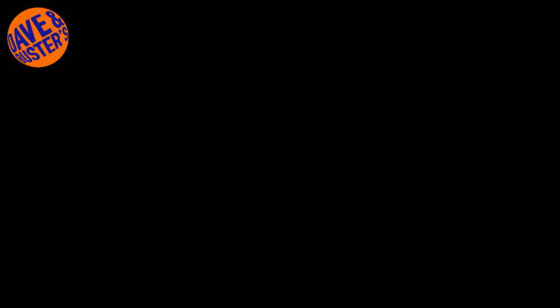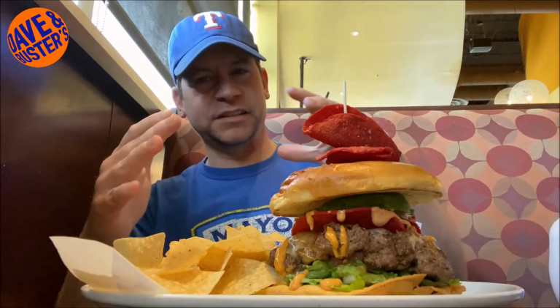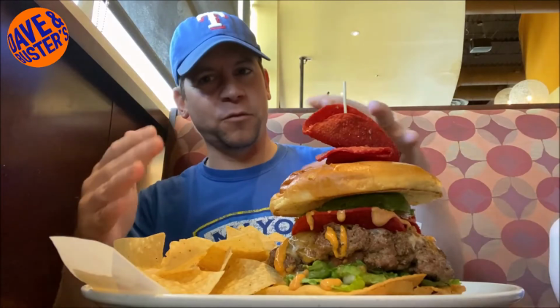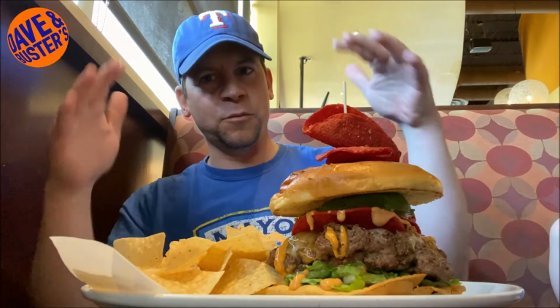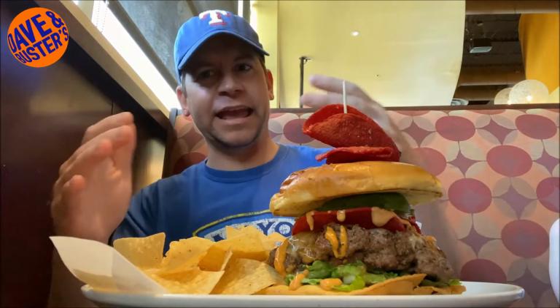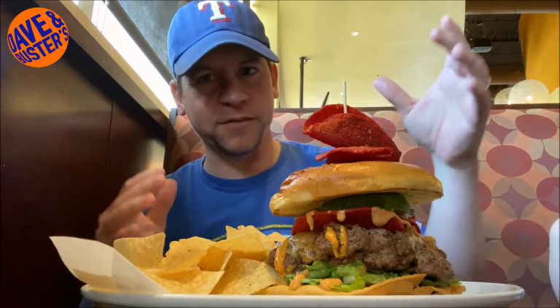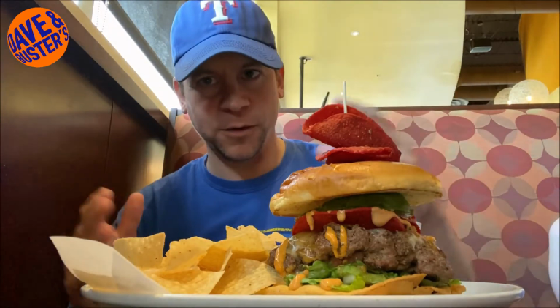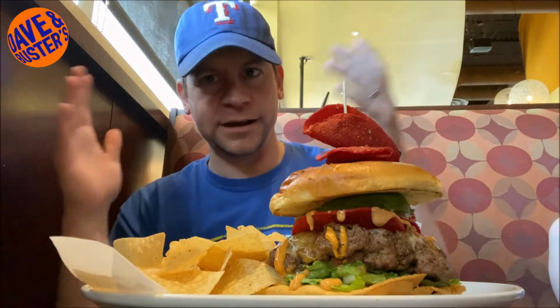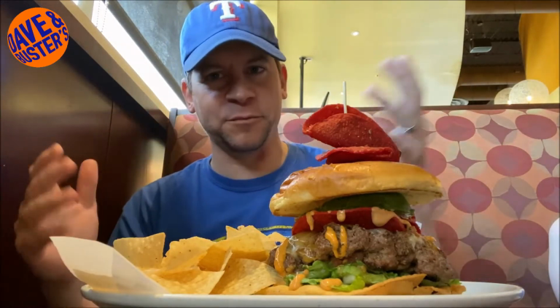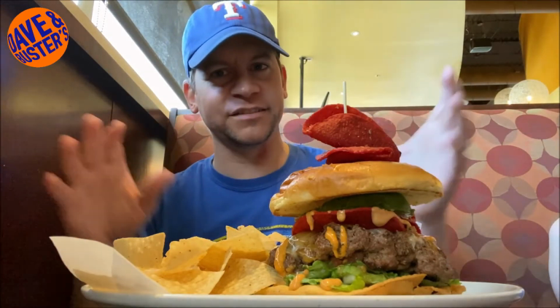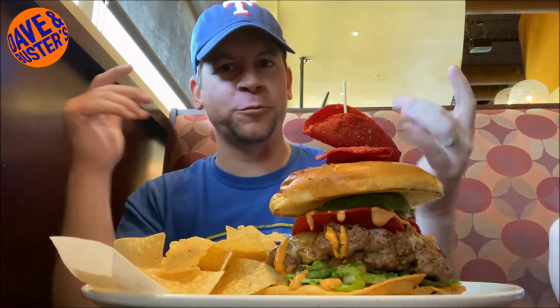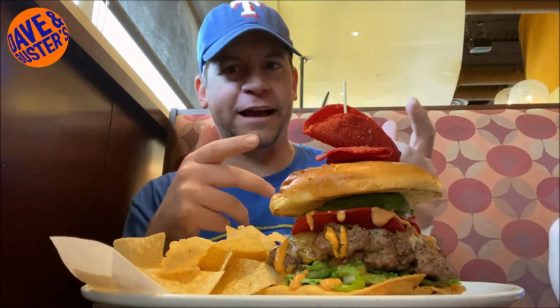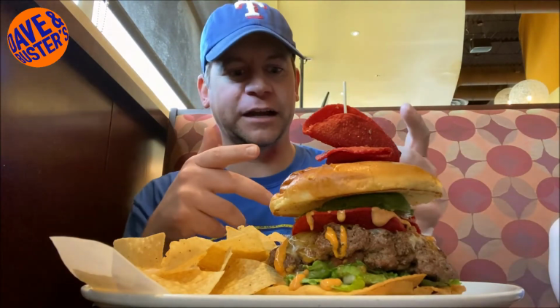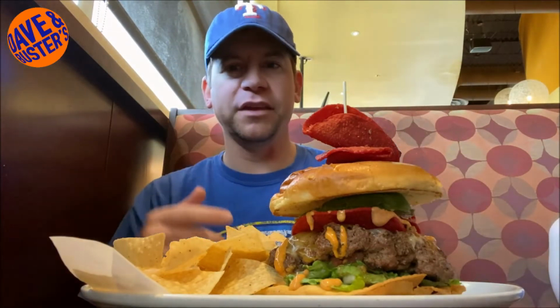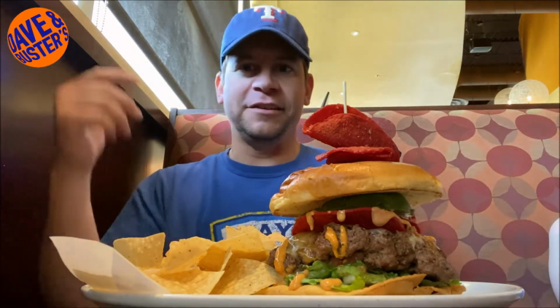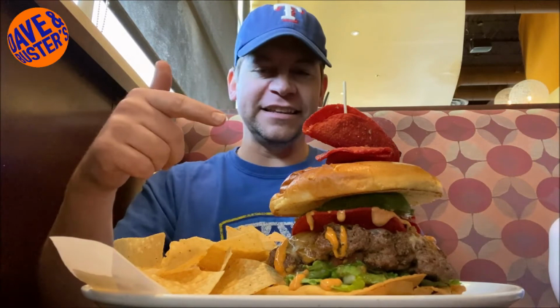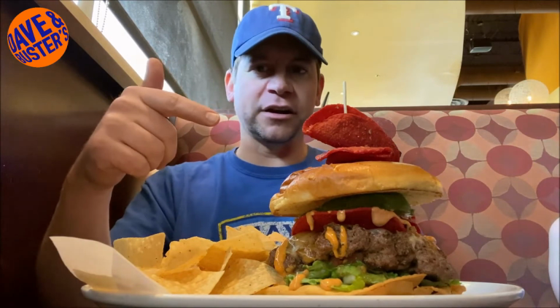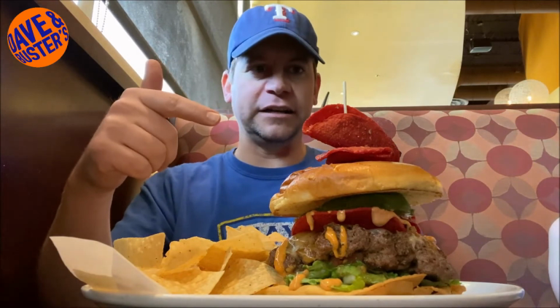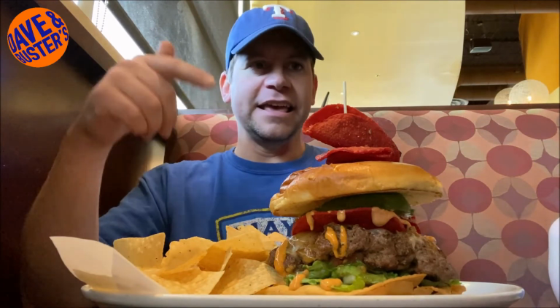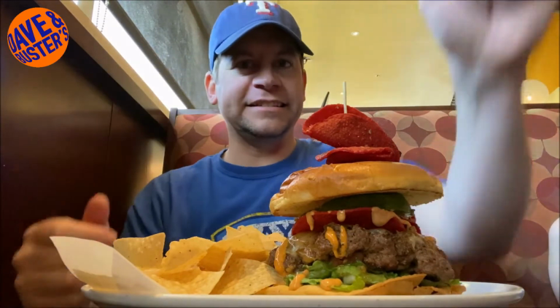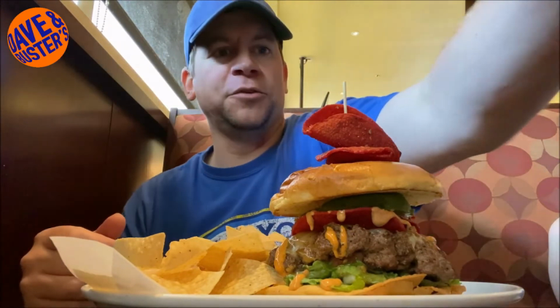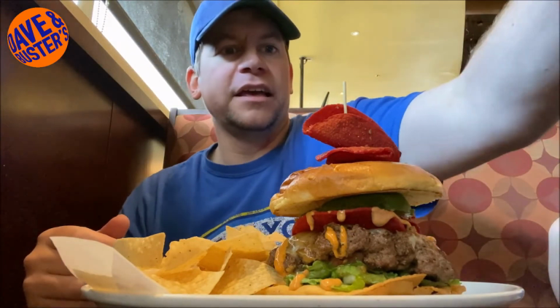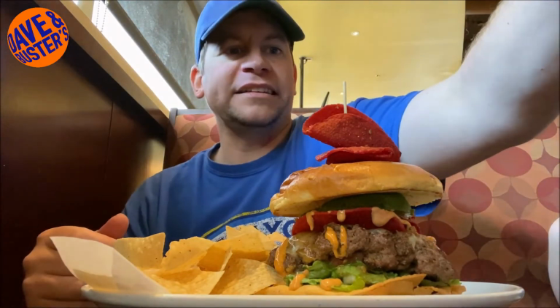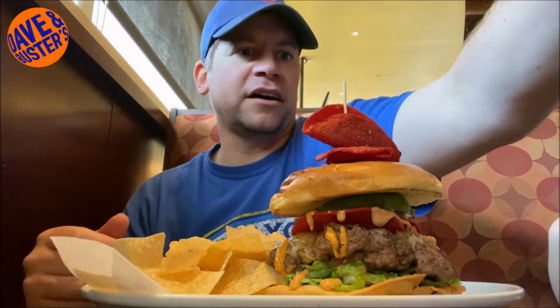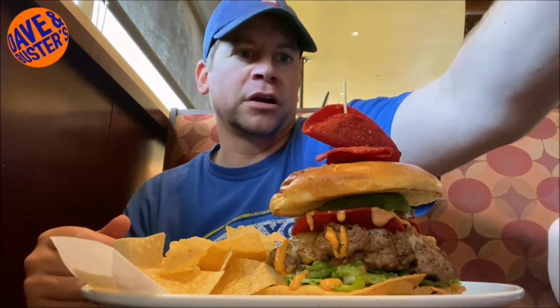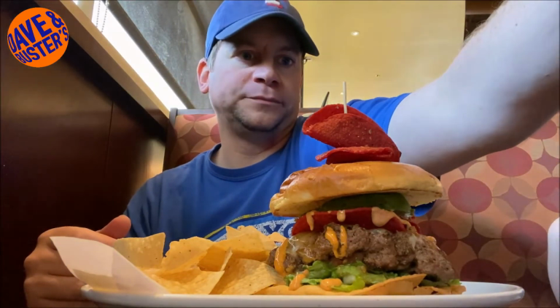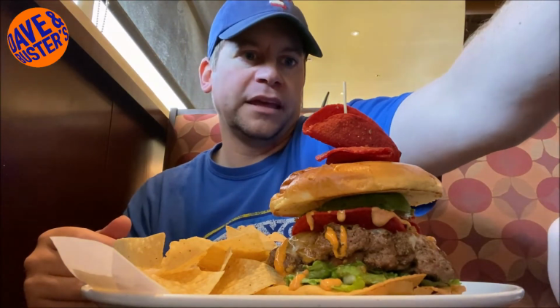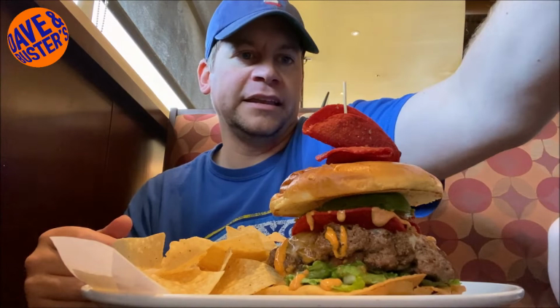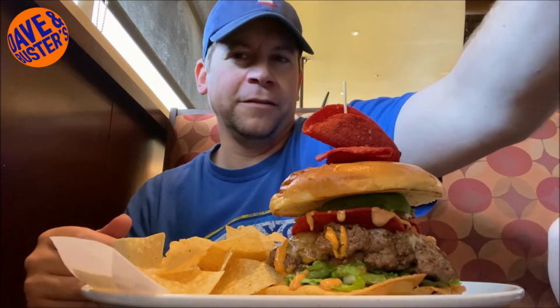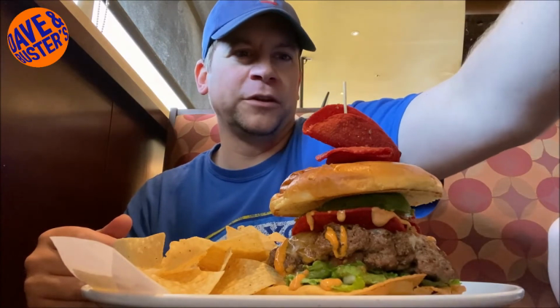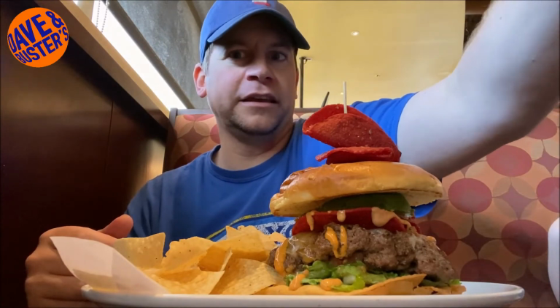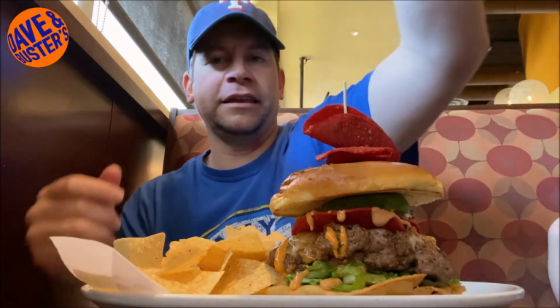All right, what's up everyone — you probably can't hear me very well, we are at Dave and Buster's, it's really loud. You can see this burger here, this is the new spicy taco burger and it looks really good.